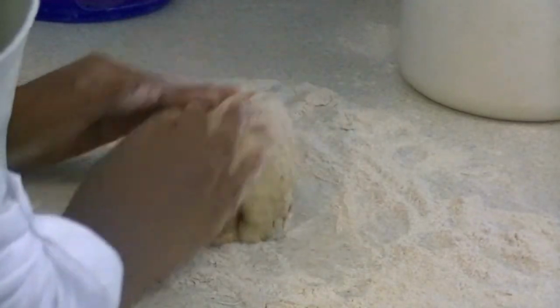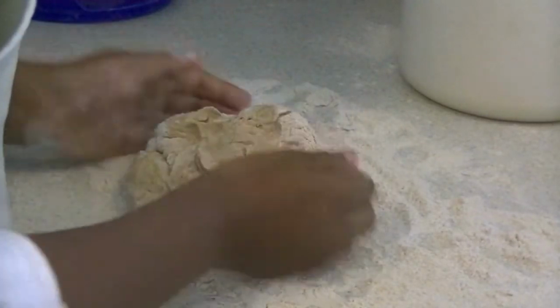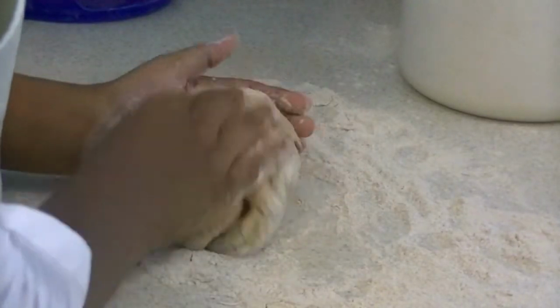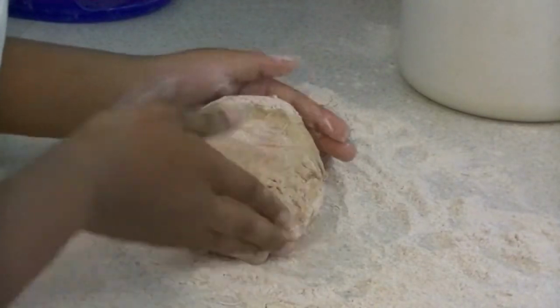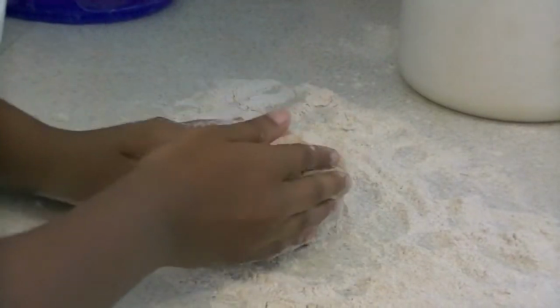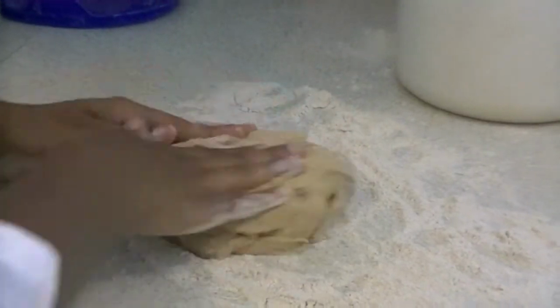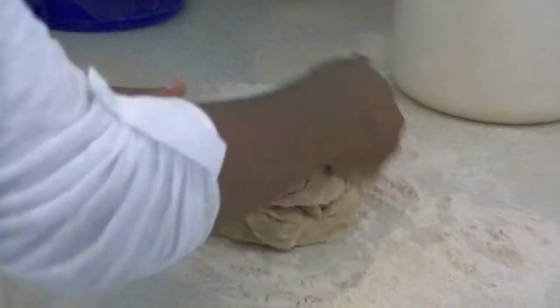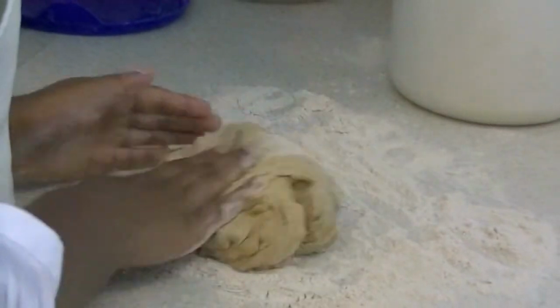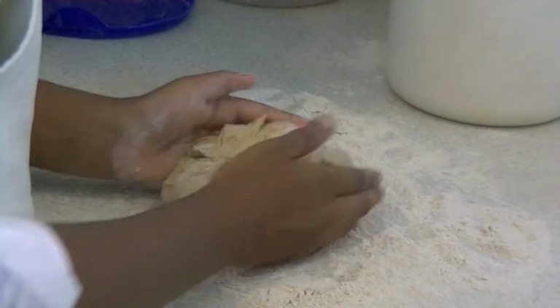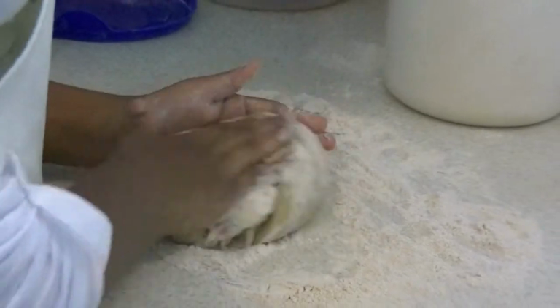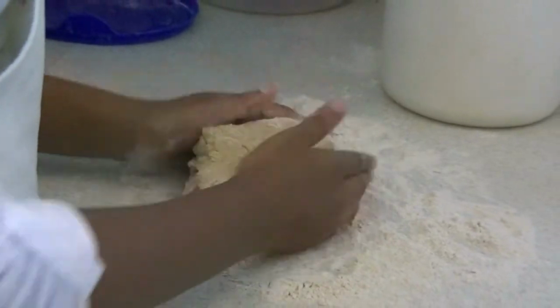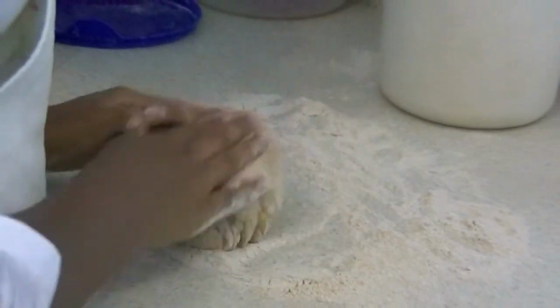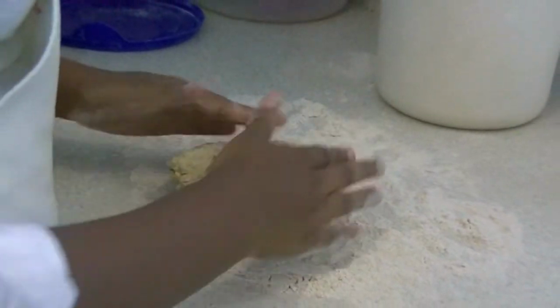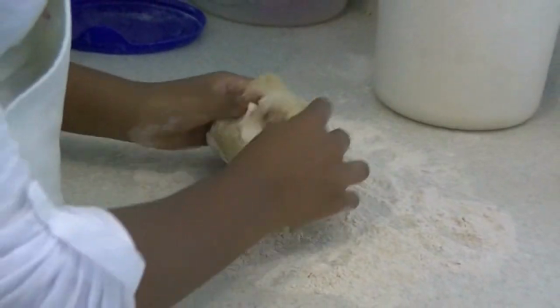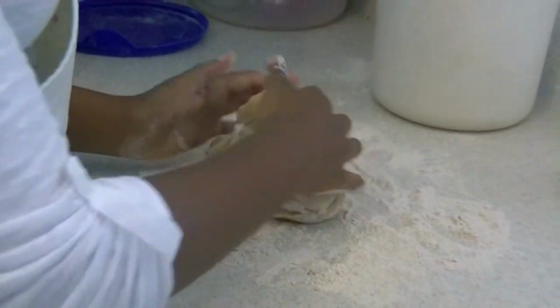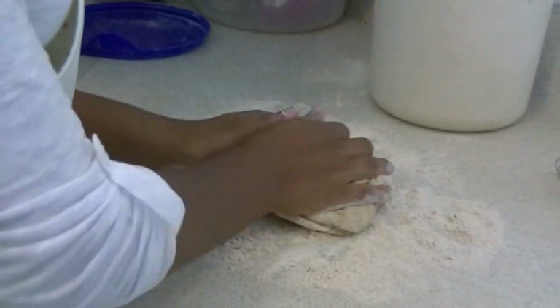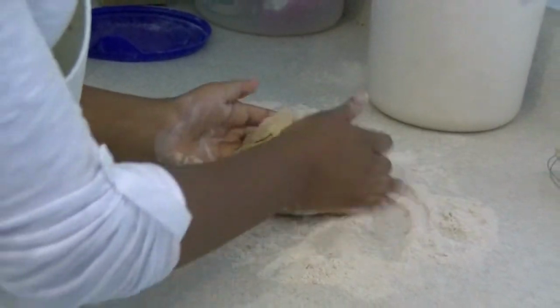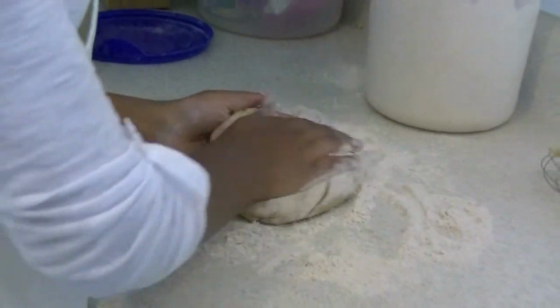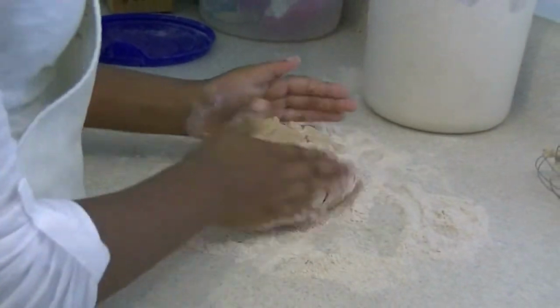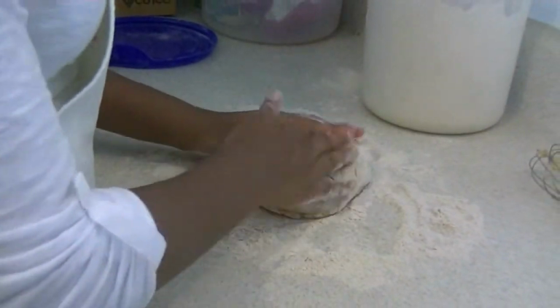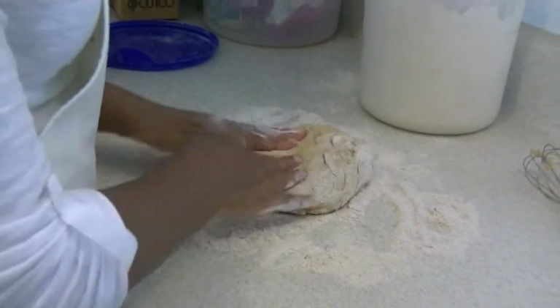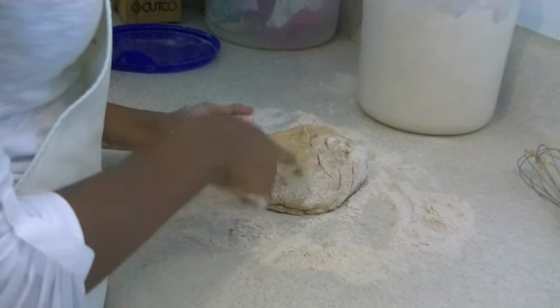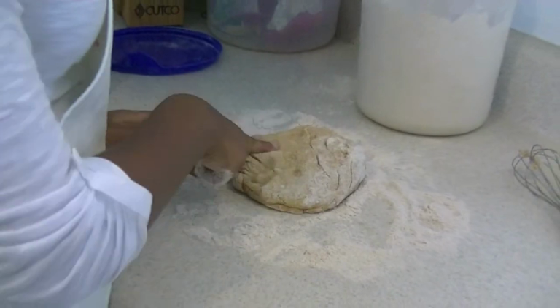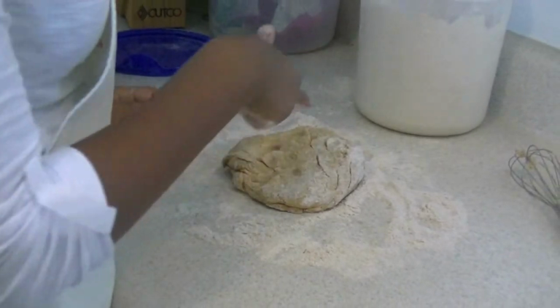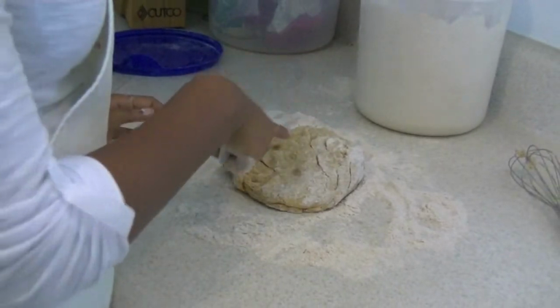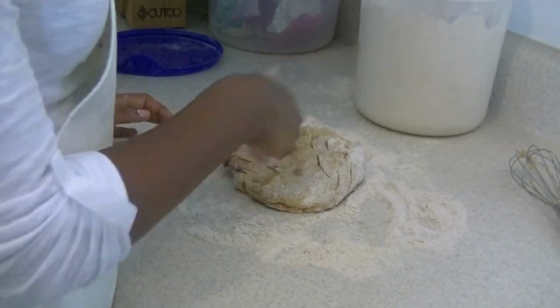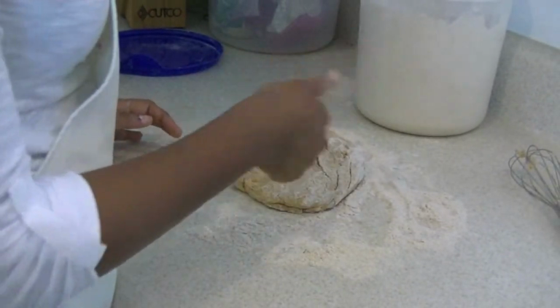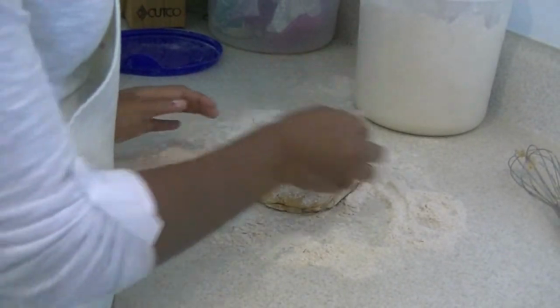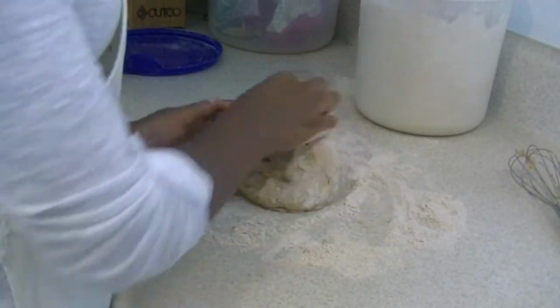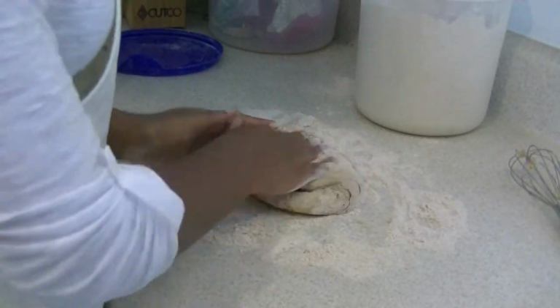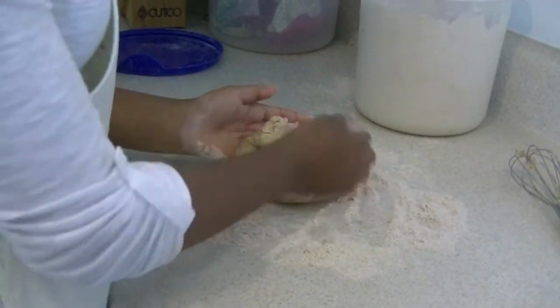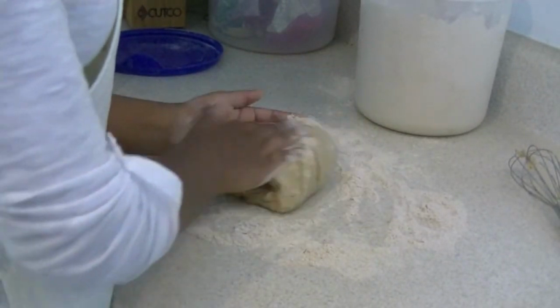We're just going to form it and knead it into a ball — not so much kneading, really, just to form it into a ball. It should be nice, not so hard. It's pretty soft and doughy.